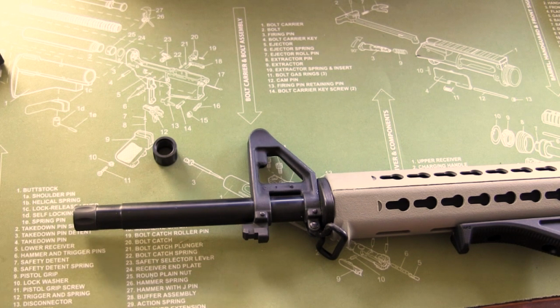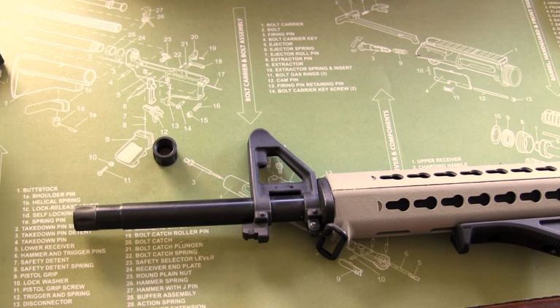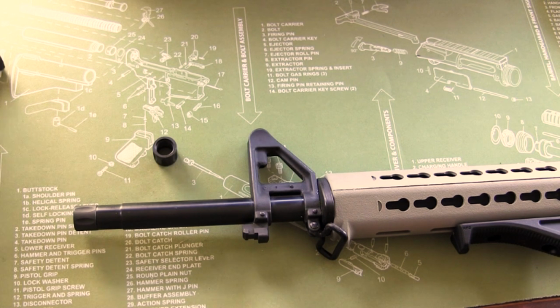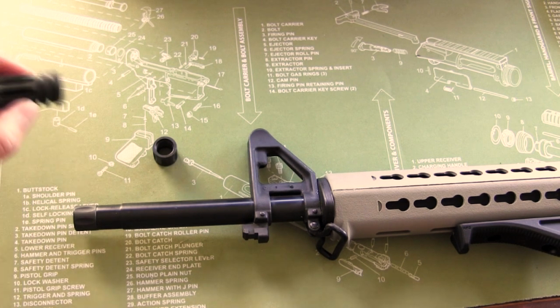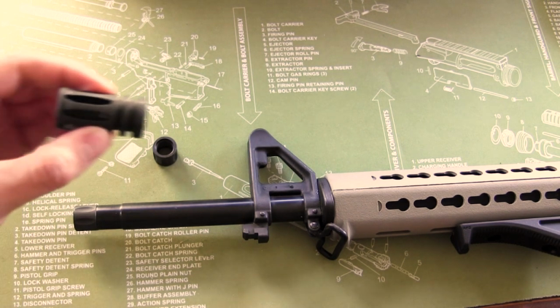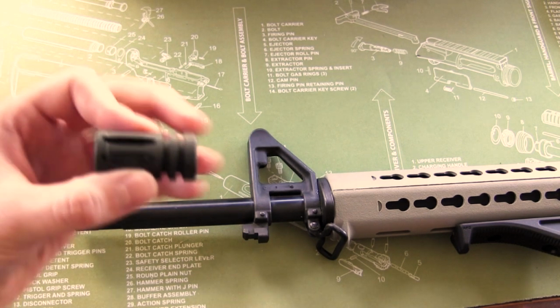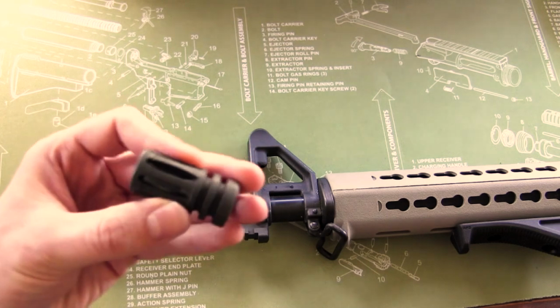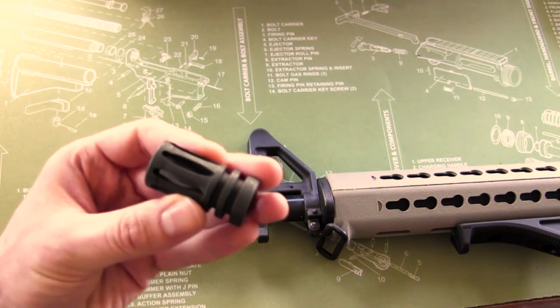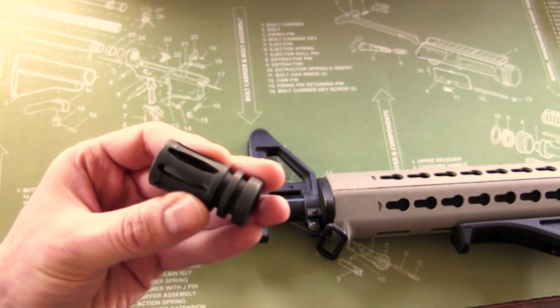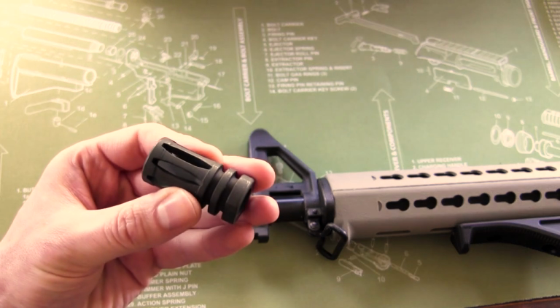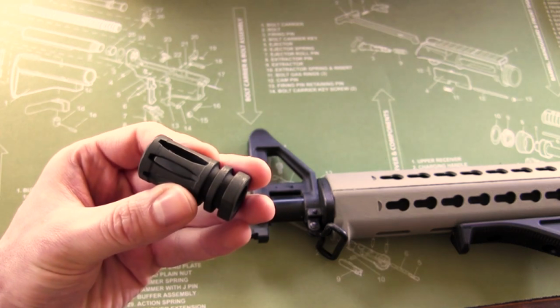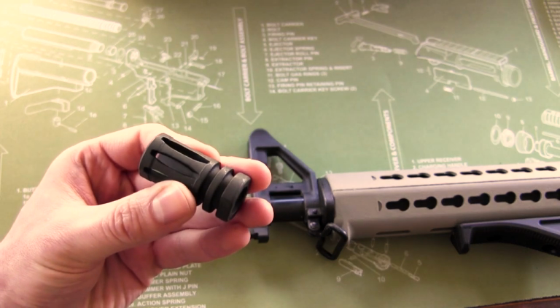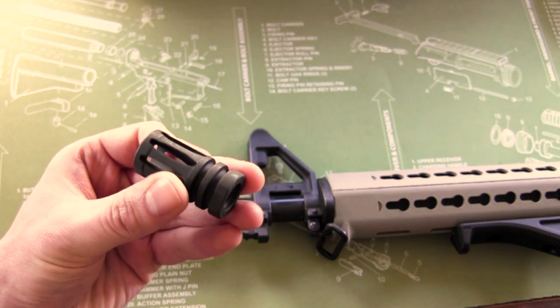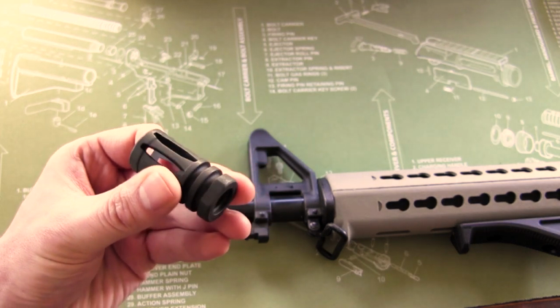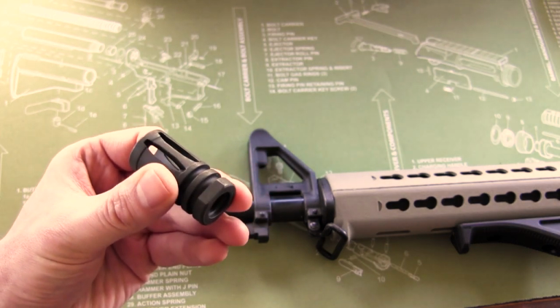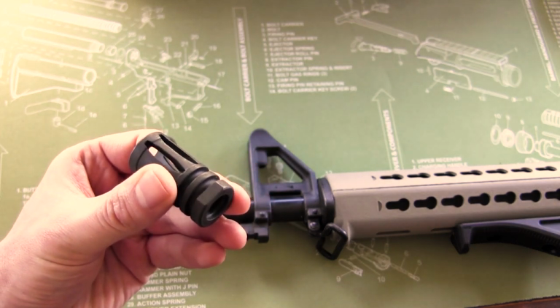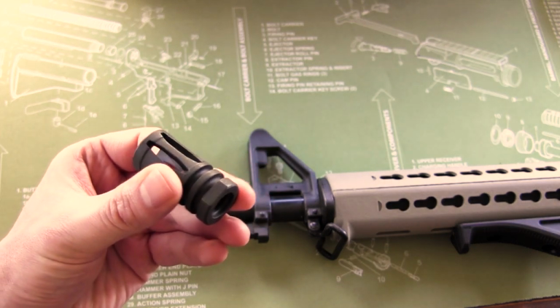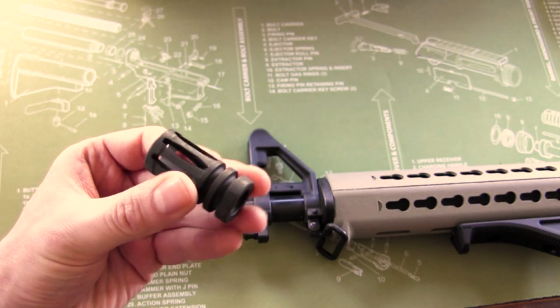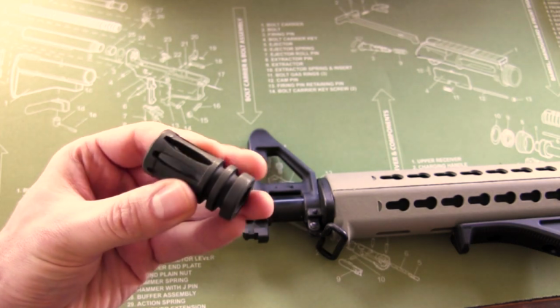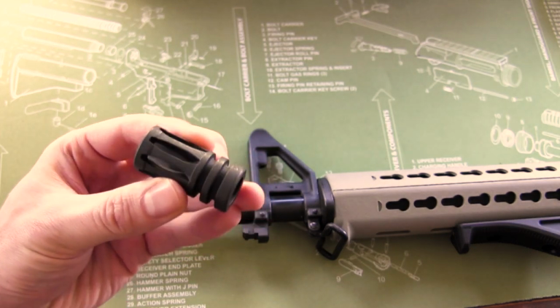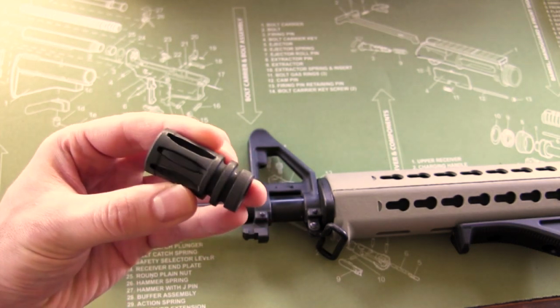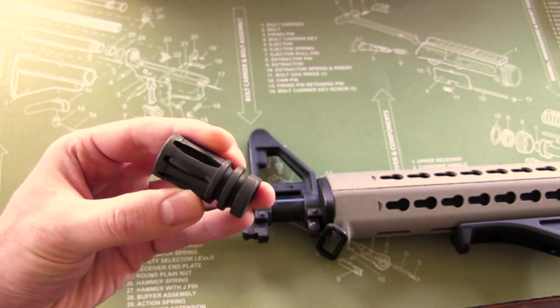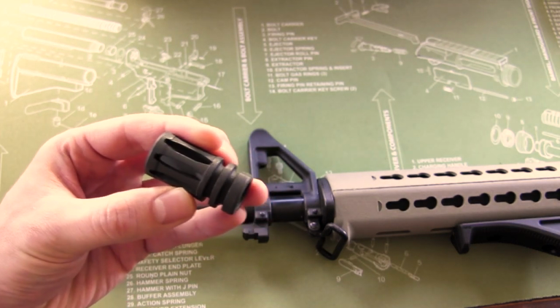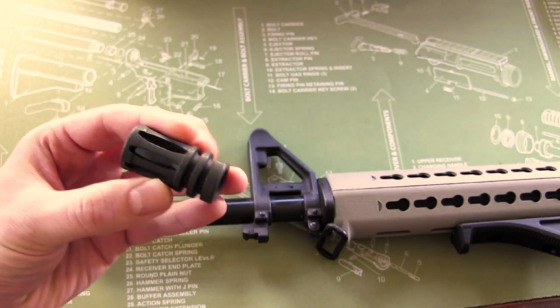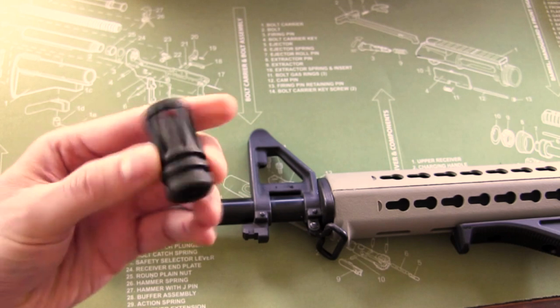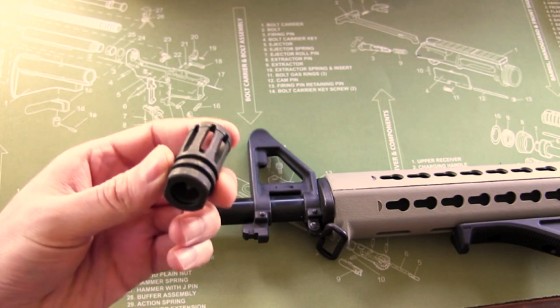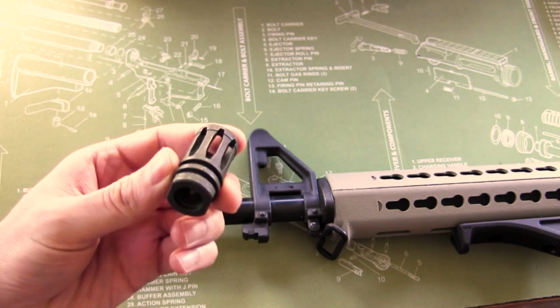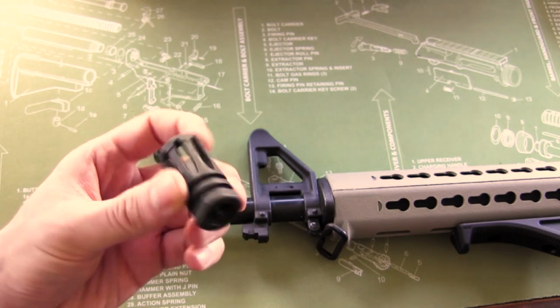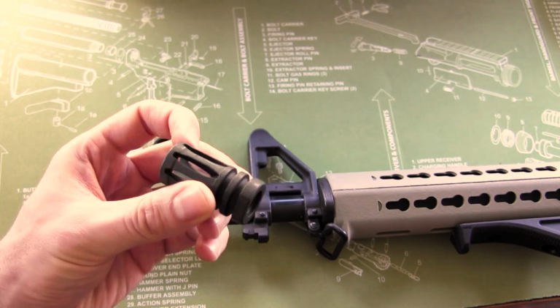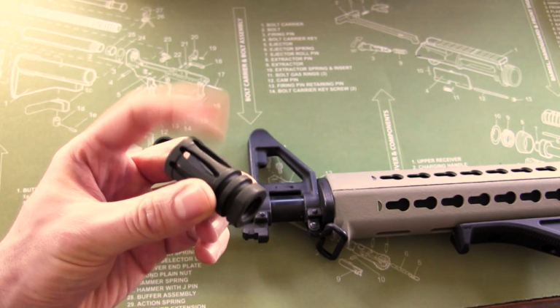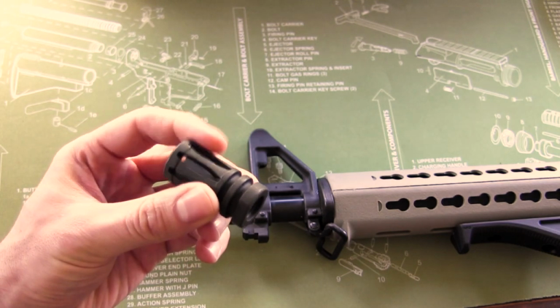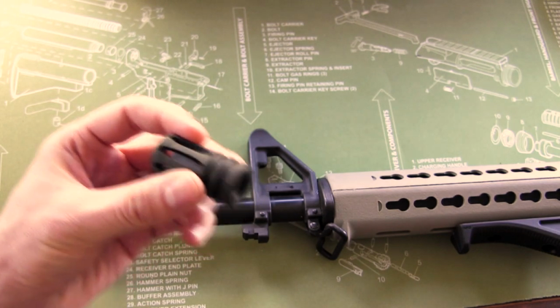As you may be aware, one of the features you cannot have if you're building a featureless AR with a normal mag release is the flash hider, so we've got to replace this thing.